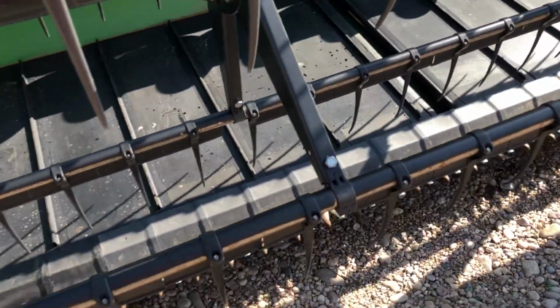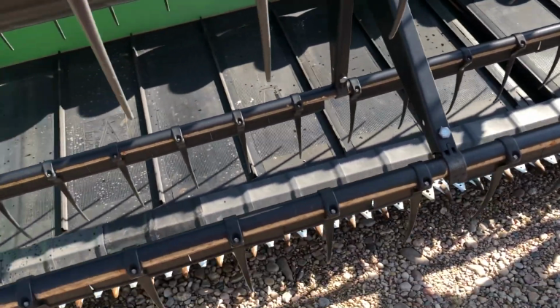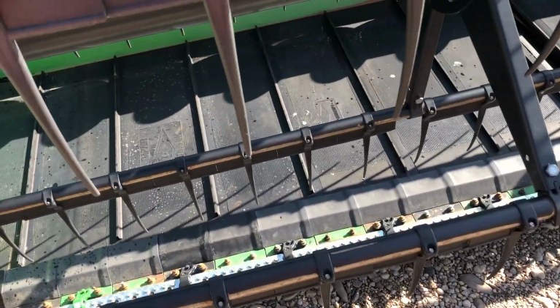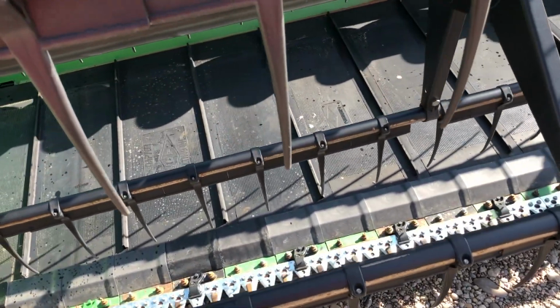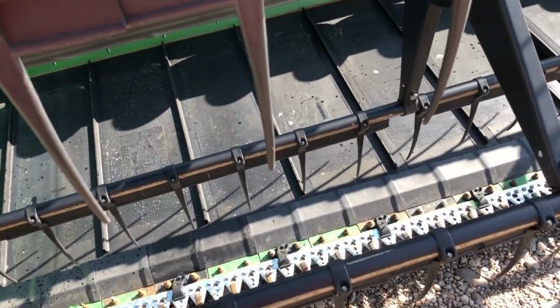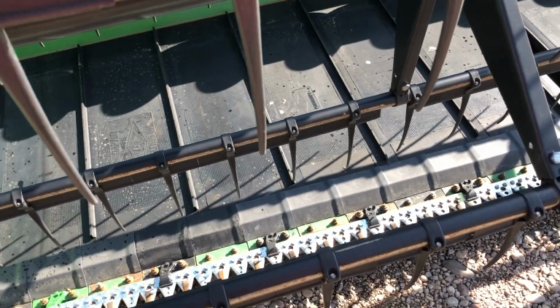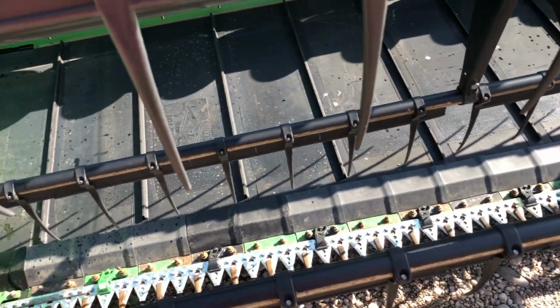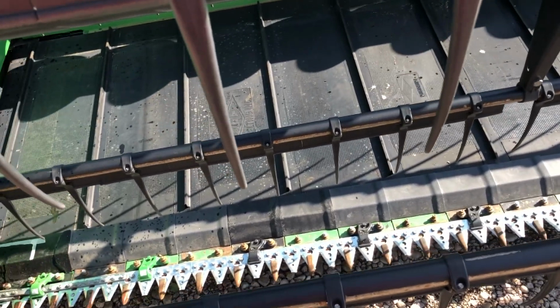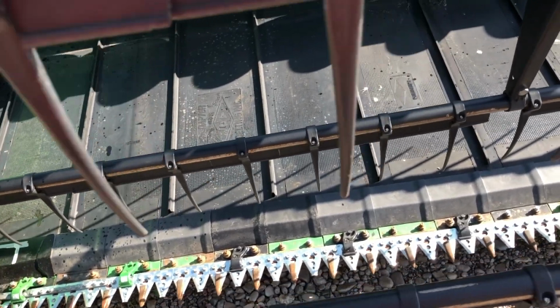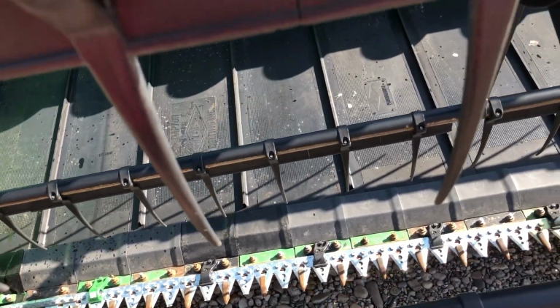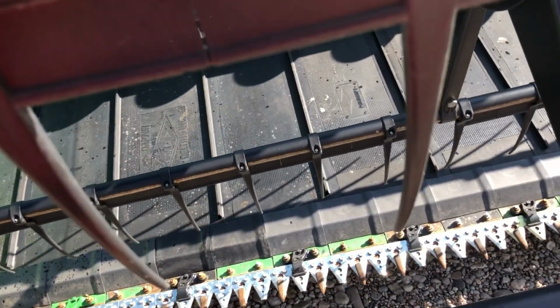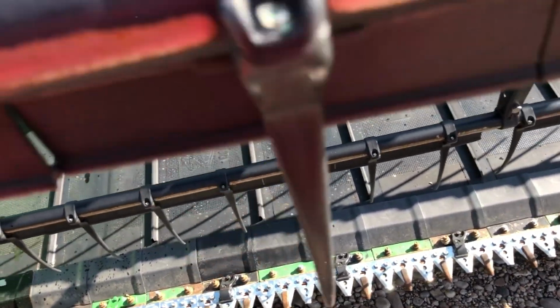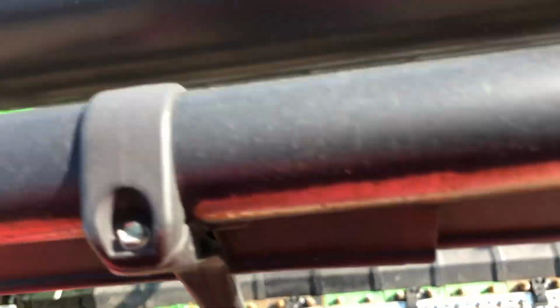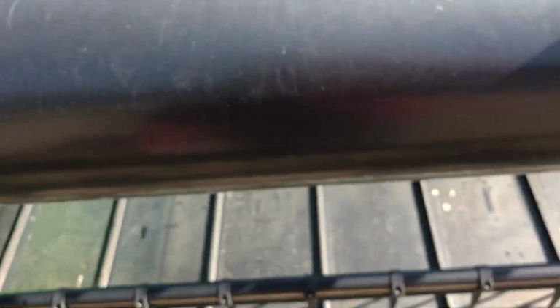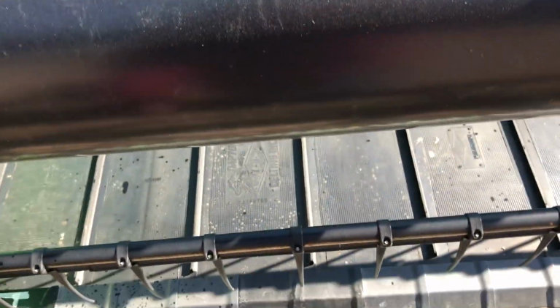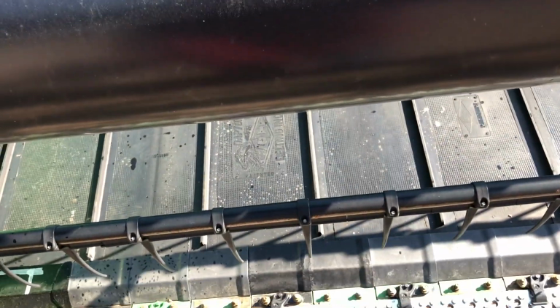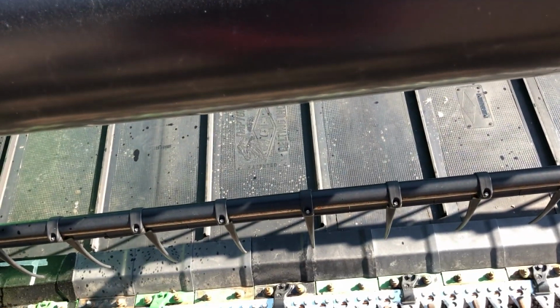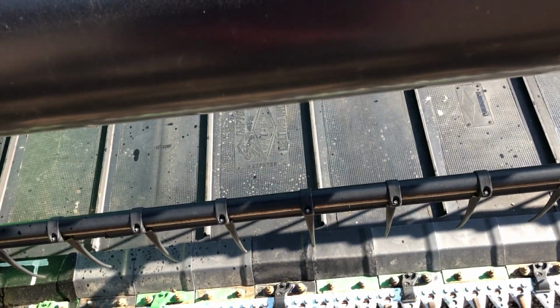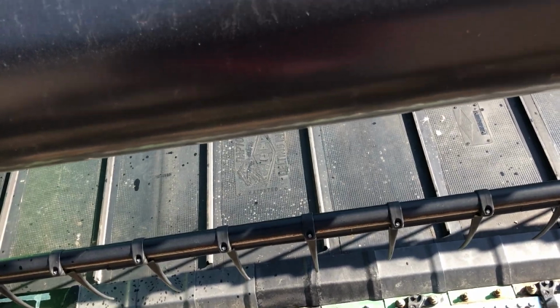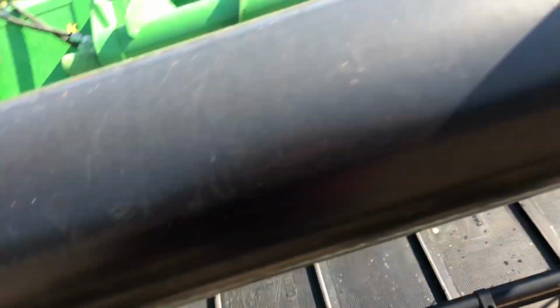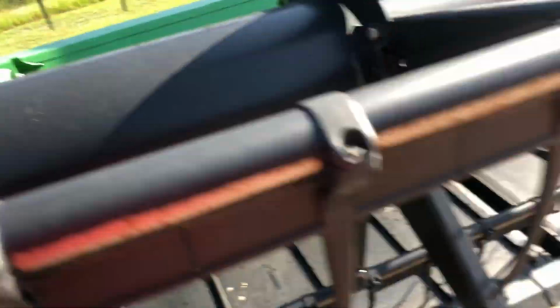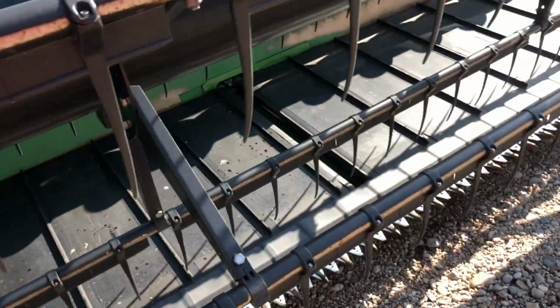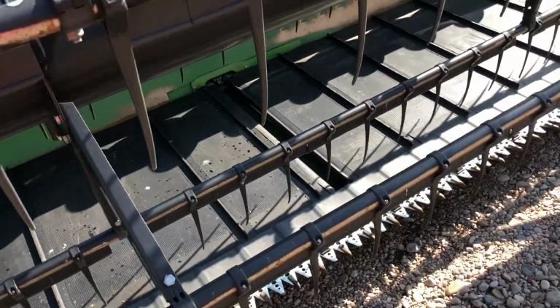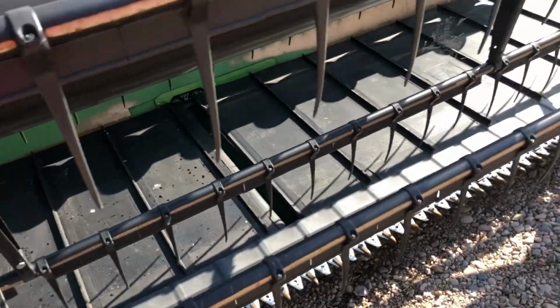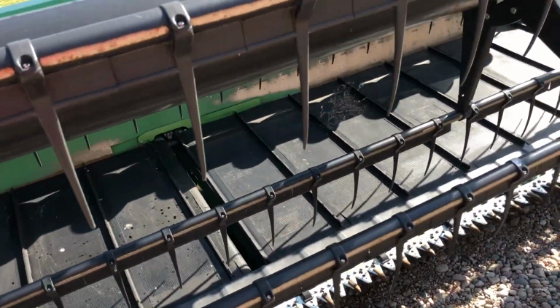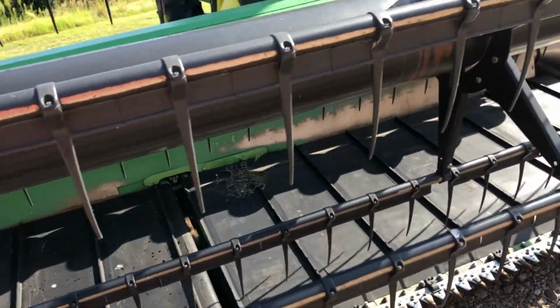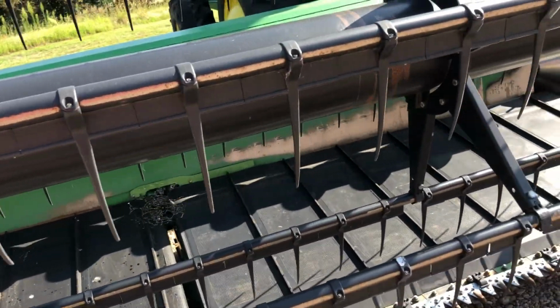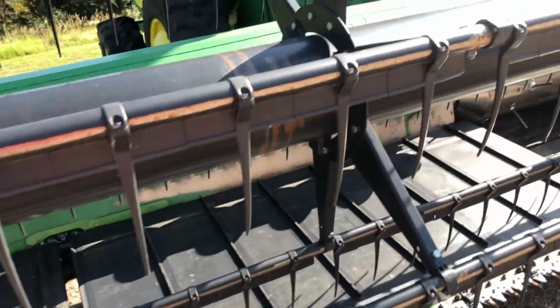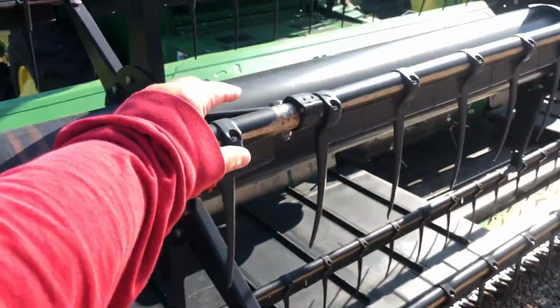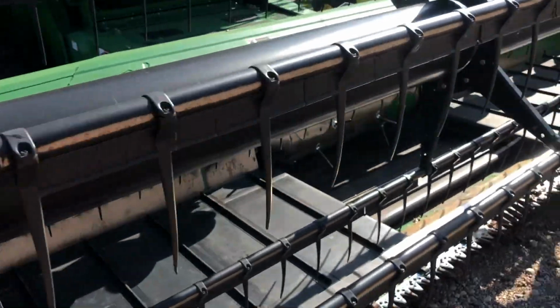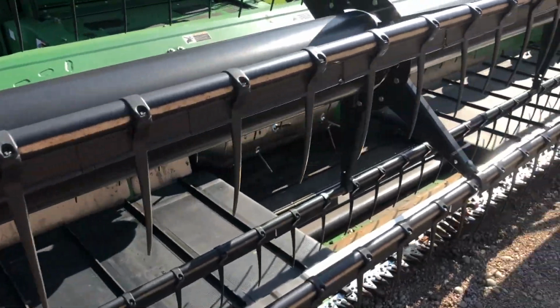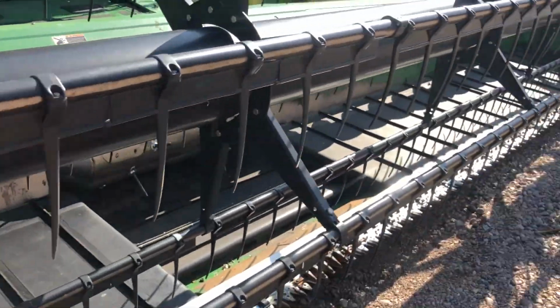We've put on all new hold-down clips. All the sickles are new. Almost every guard is new. We've put all new poly underneath, and quite a few of the fingers are new.